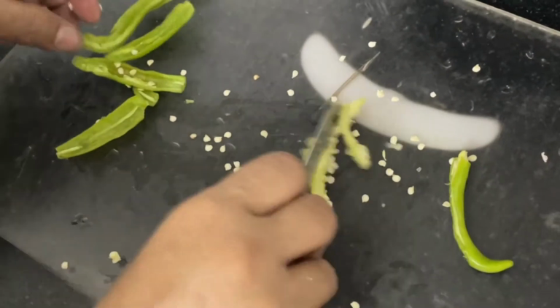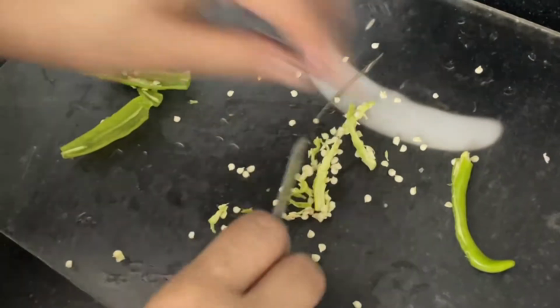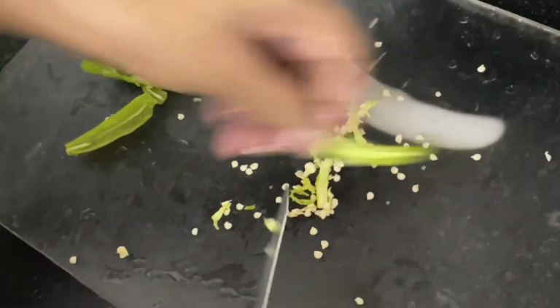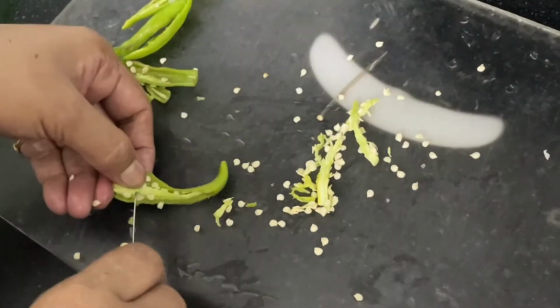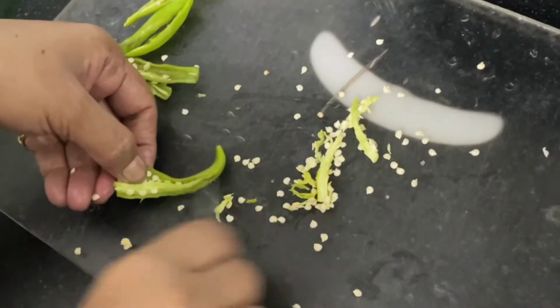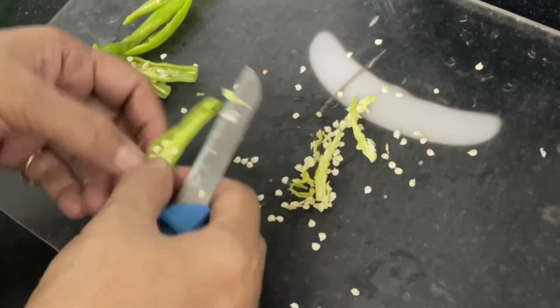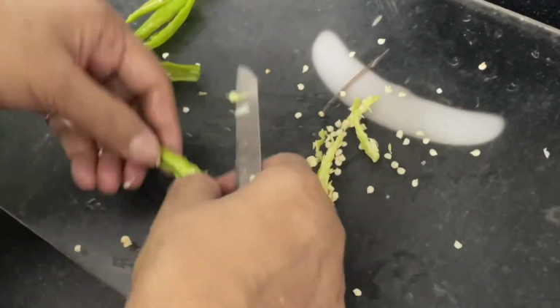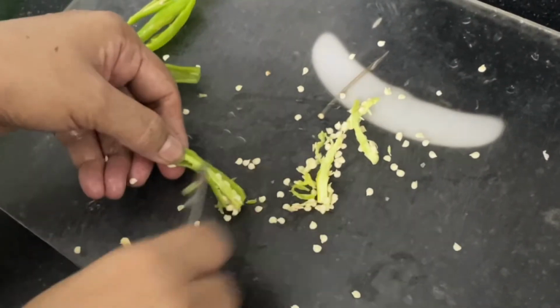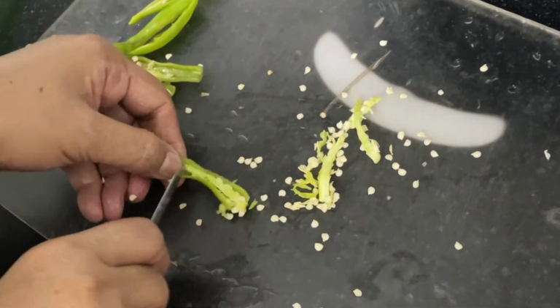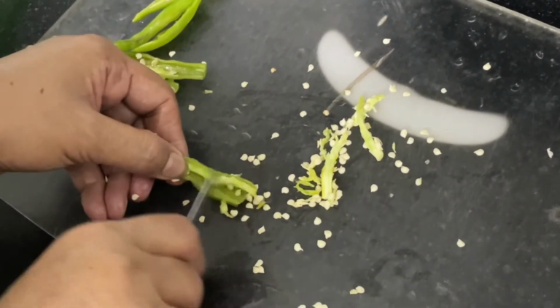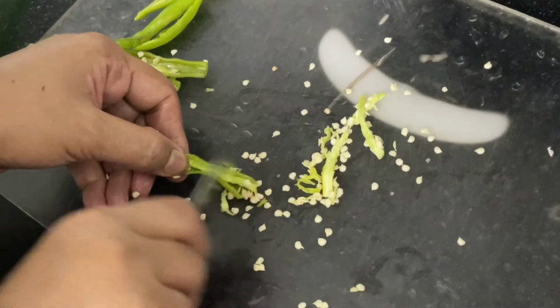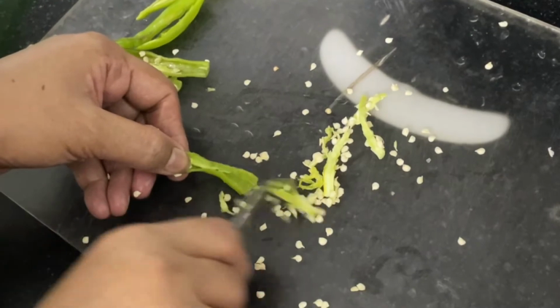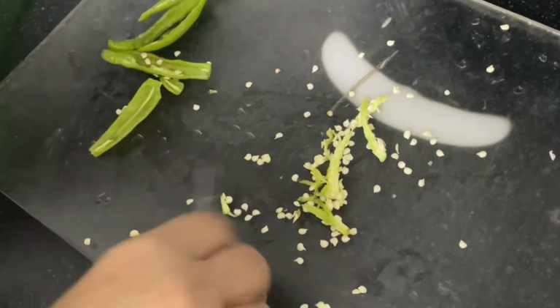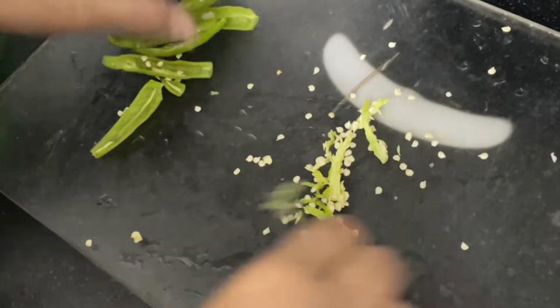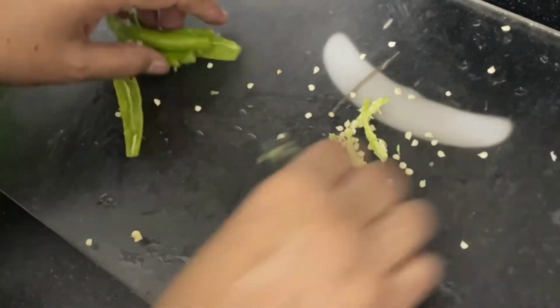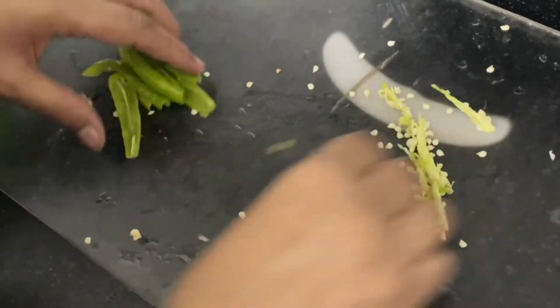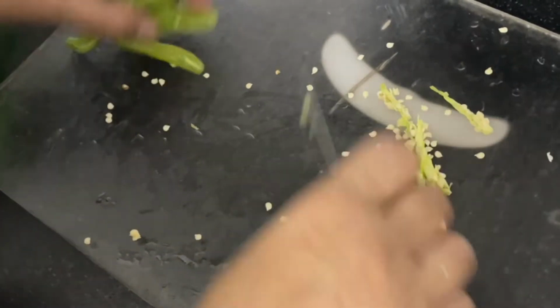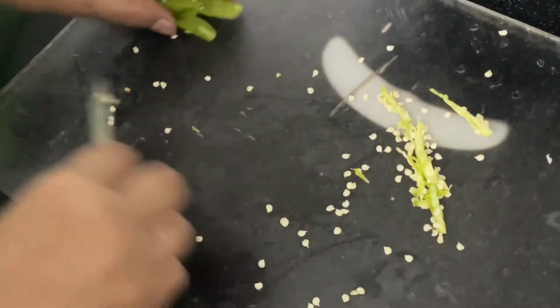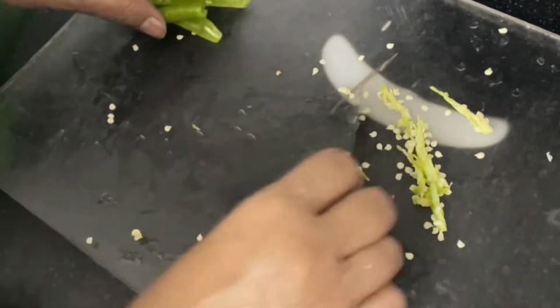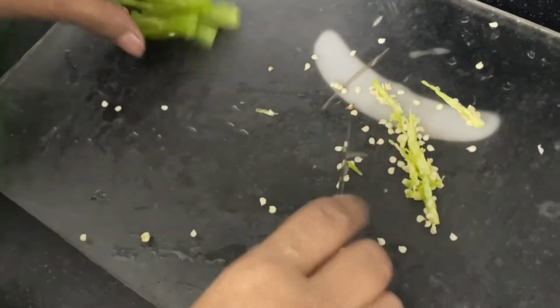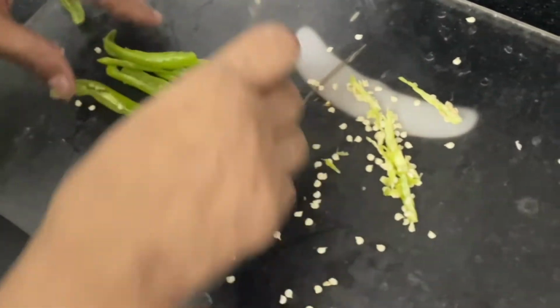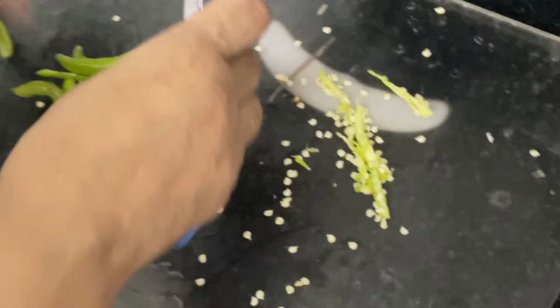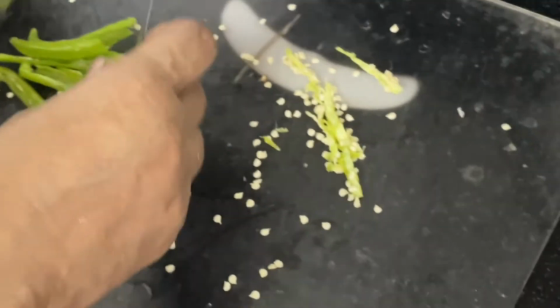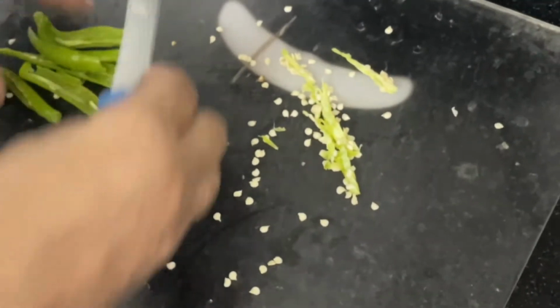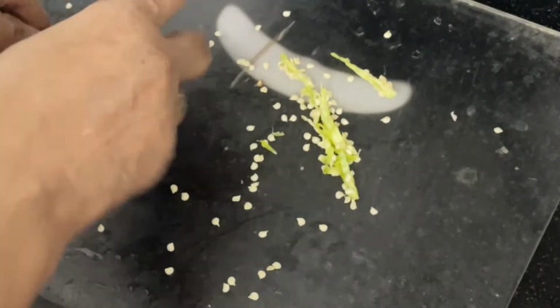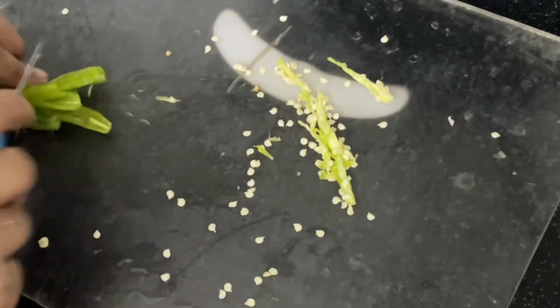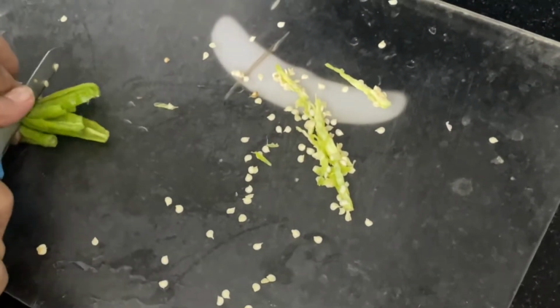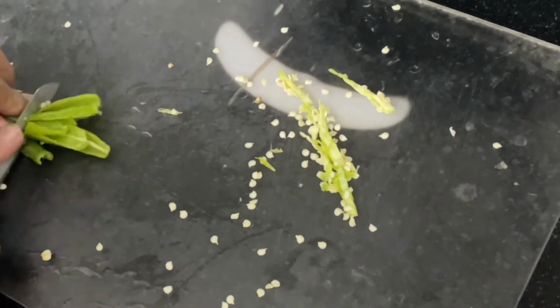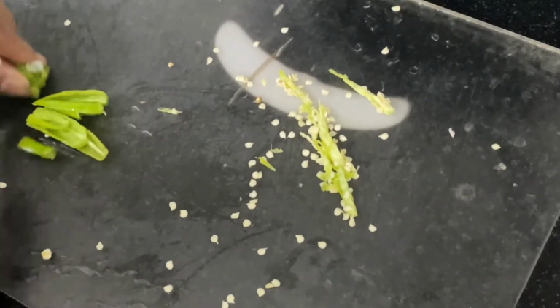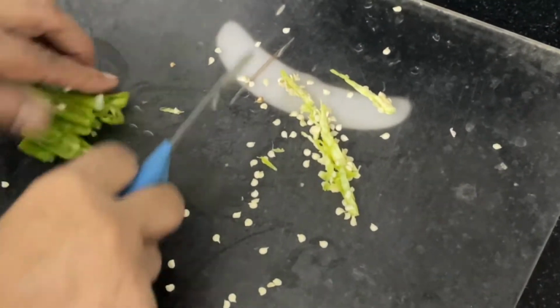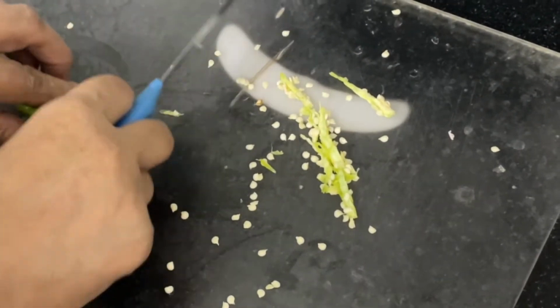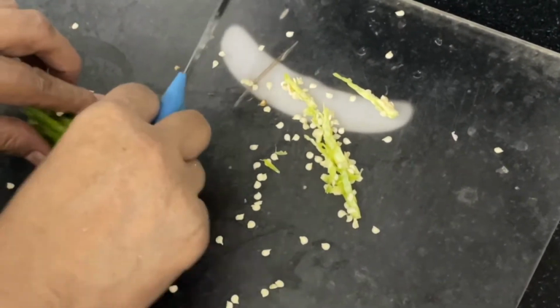After that, you have to take these green chilies and remove the seeds completely. Because if you put the seeds in, it will be very spicy. Then chop these green chilies finely.